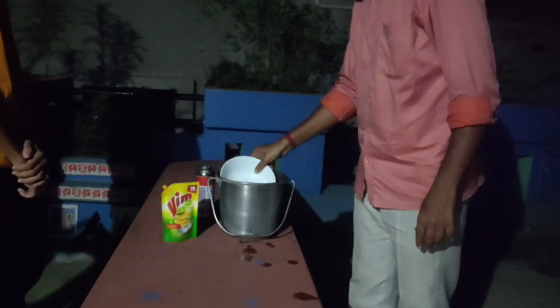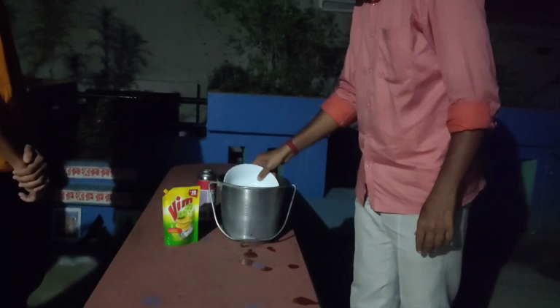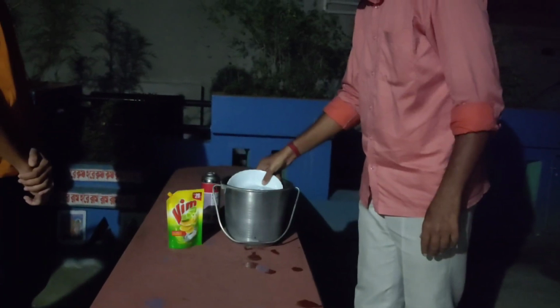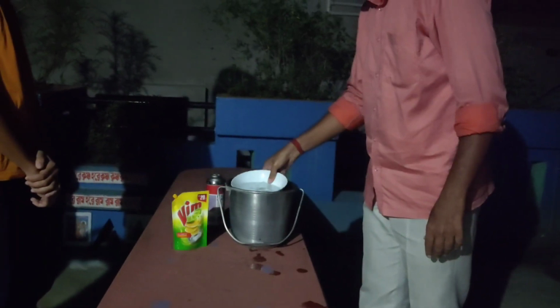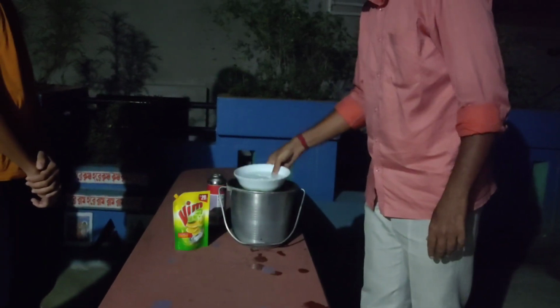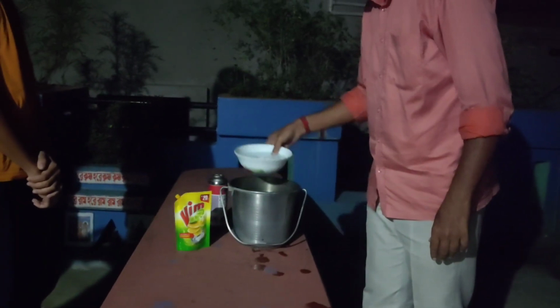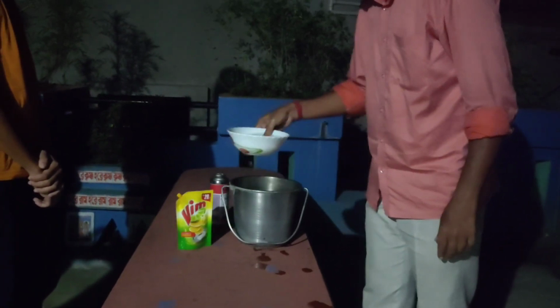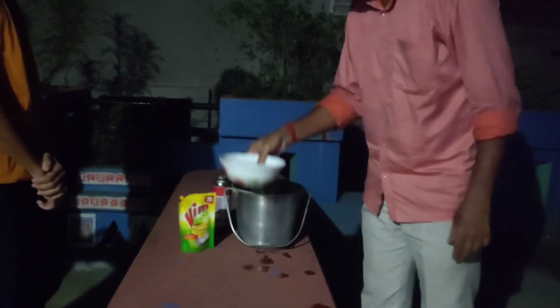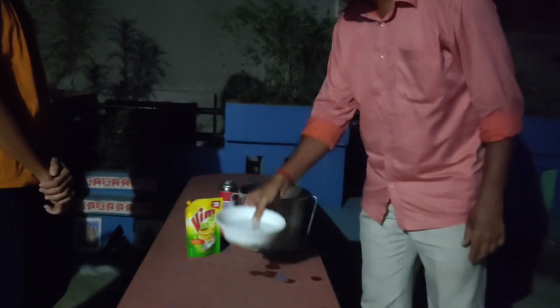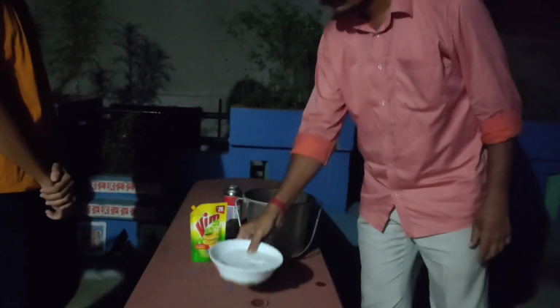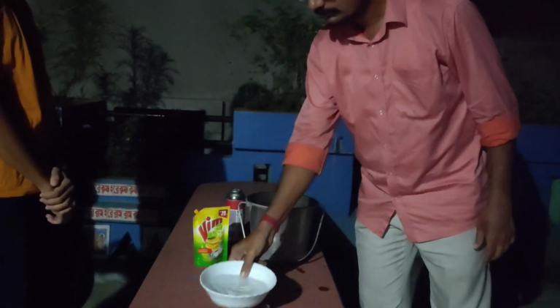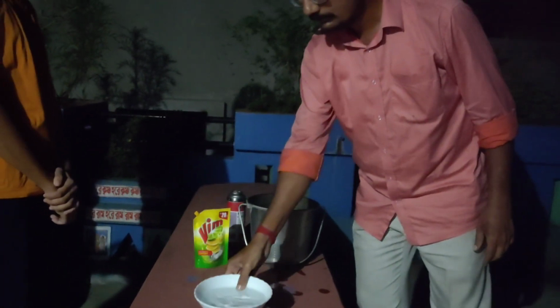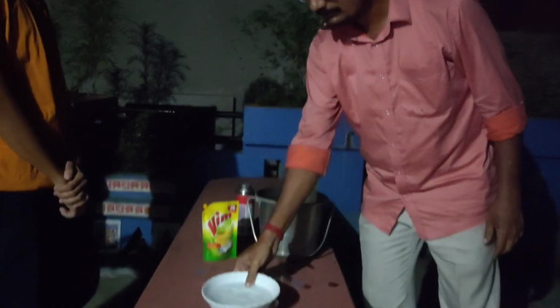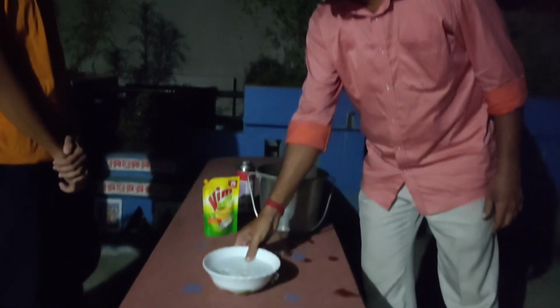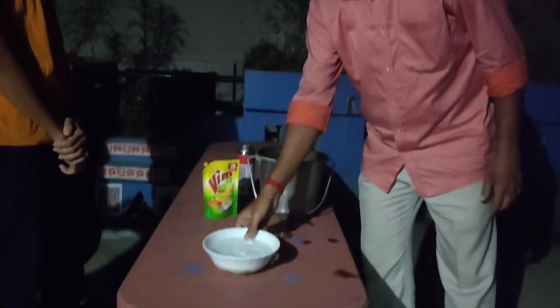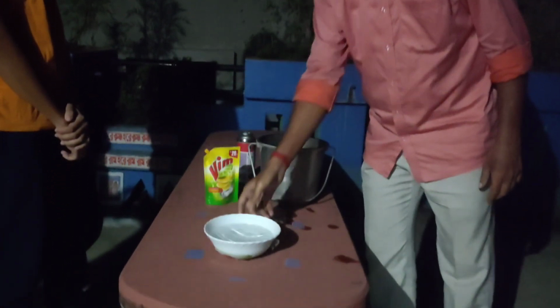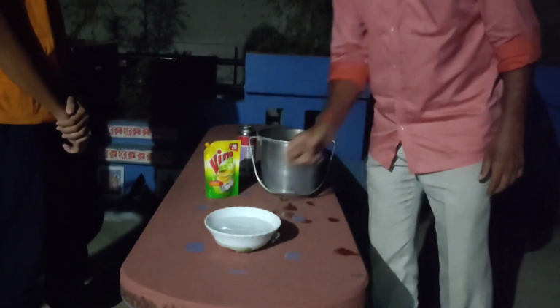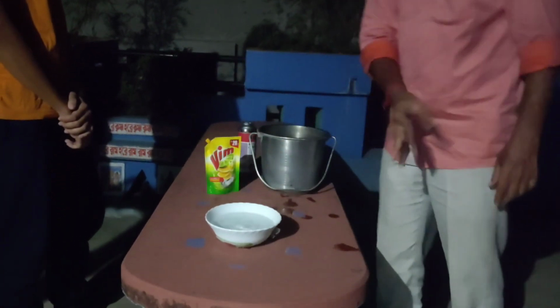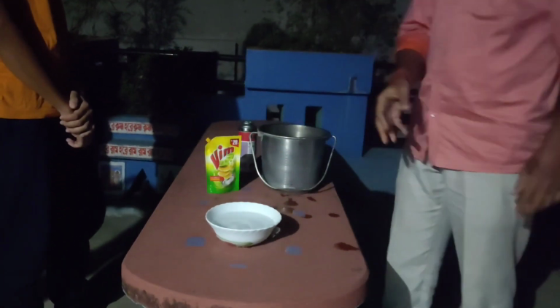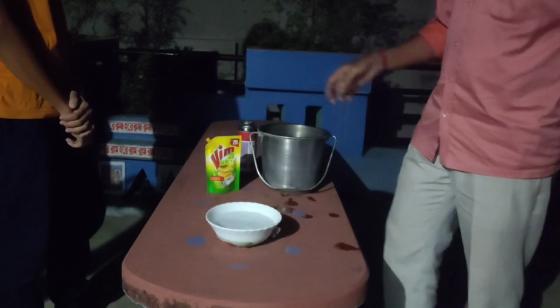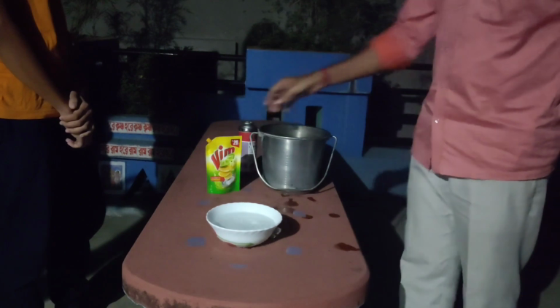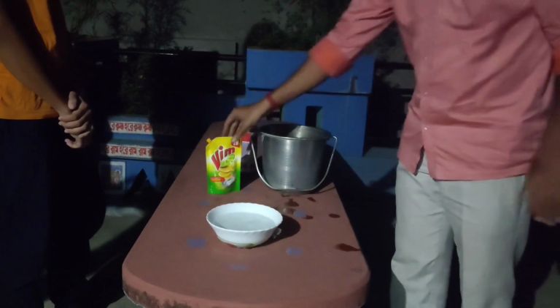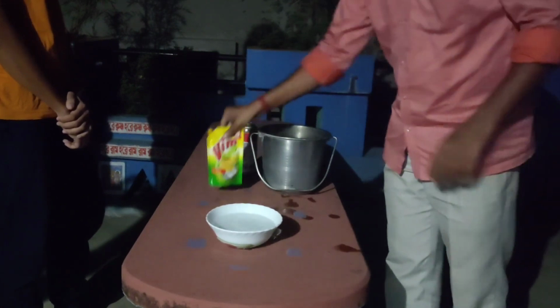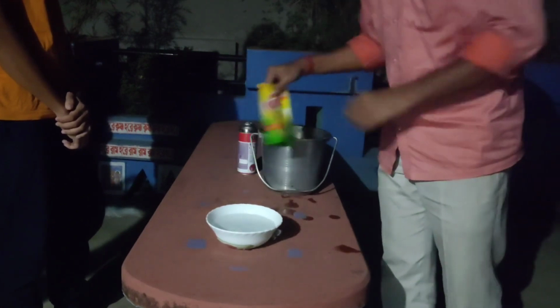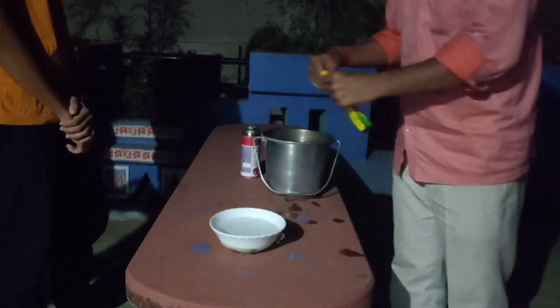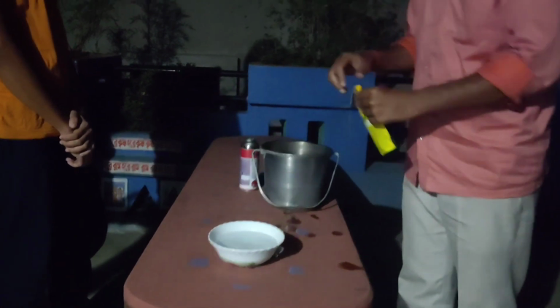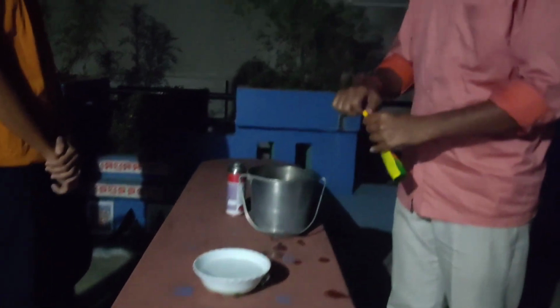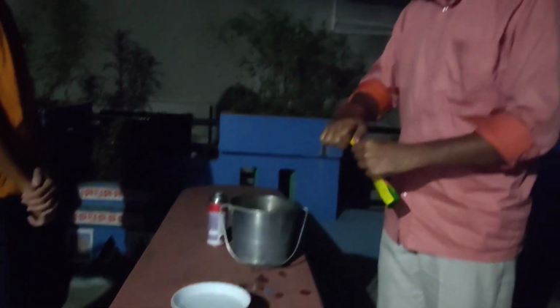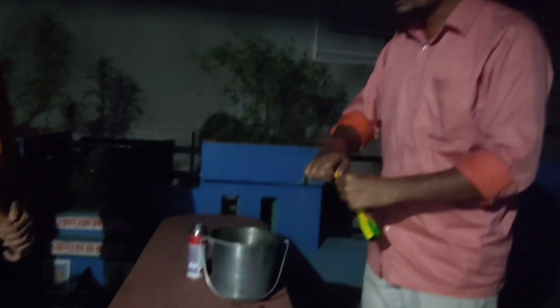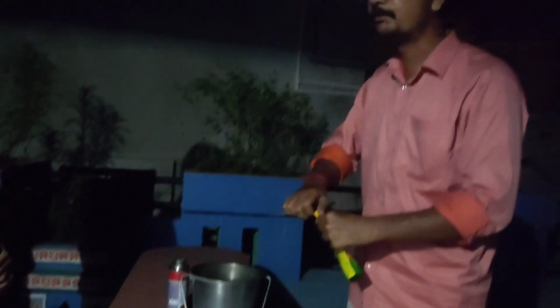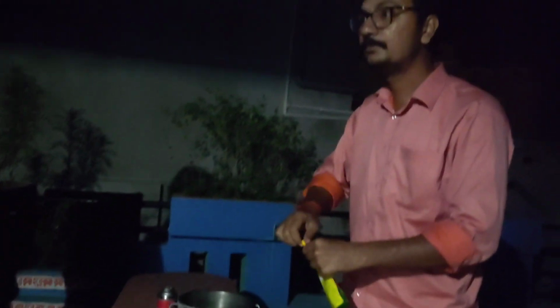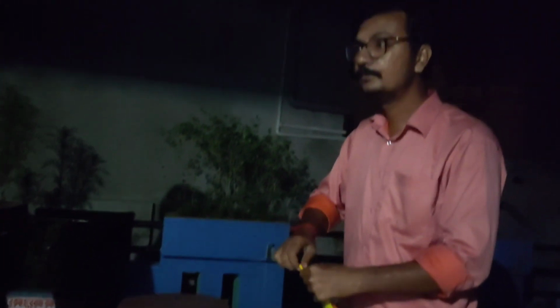Firstly, I would like to request all my beloved viewers not to perform this experiment in absence of an expert.